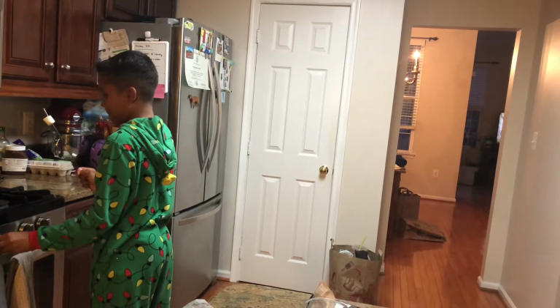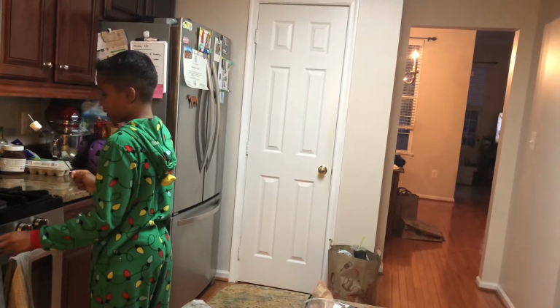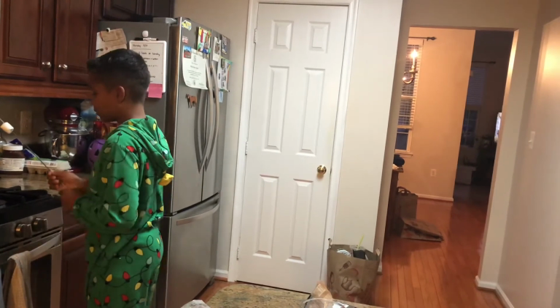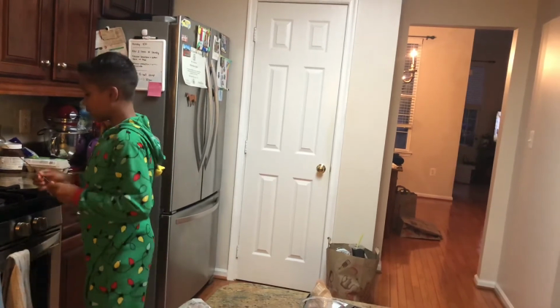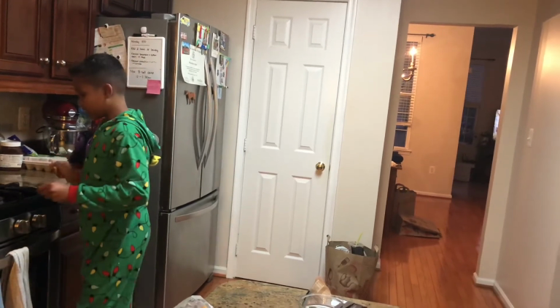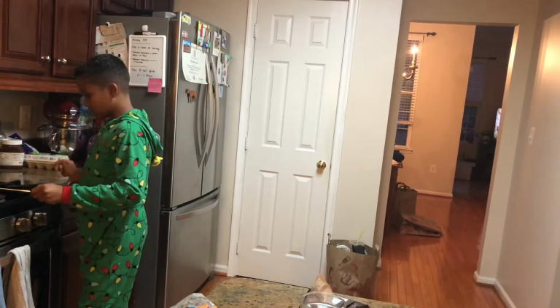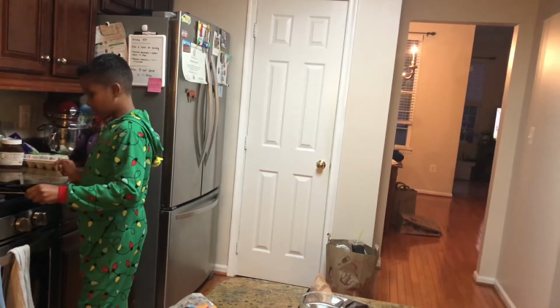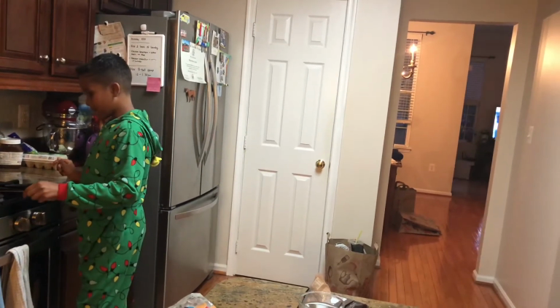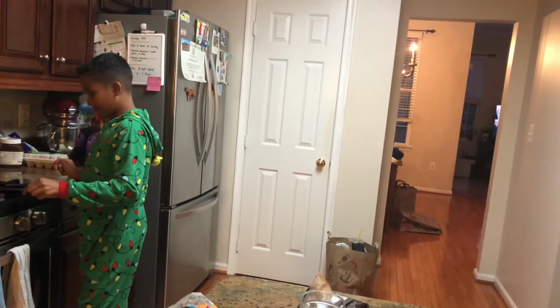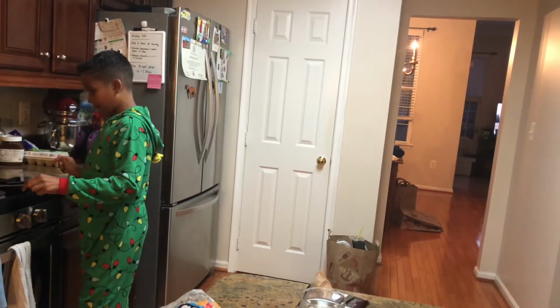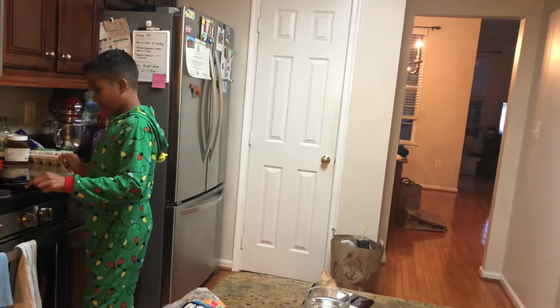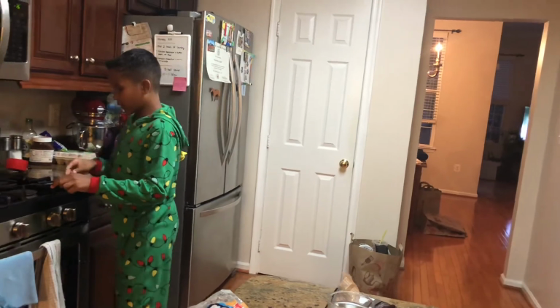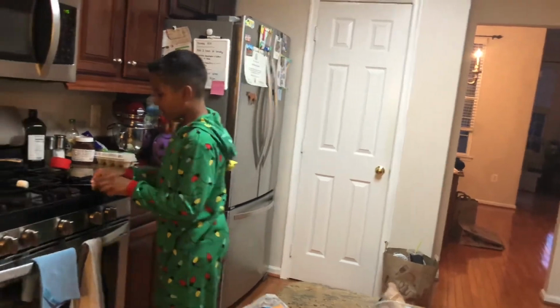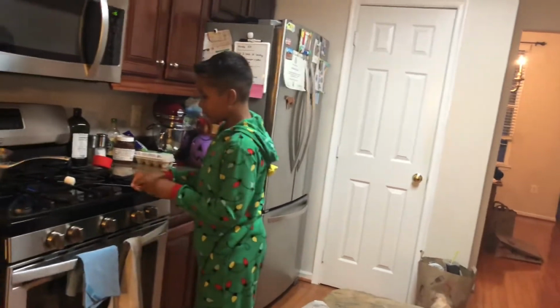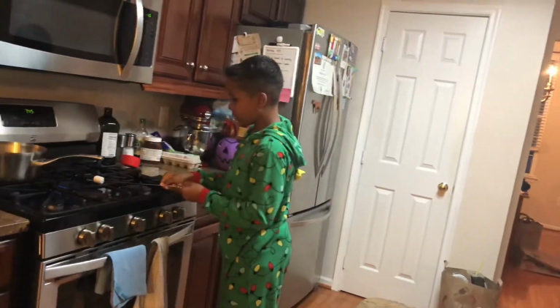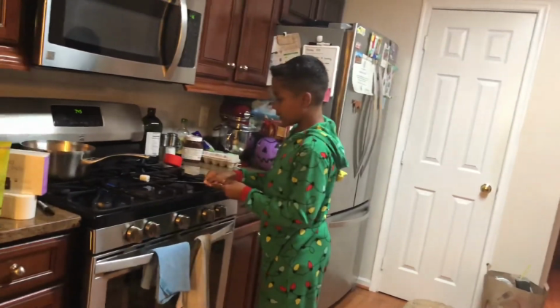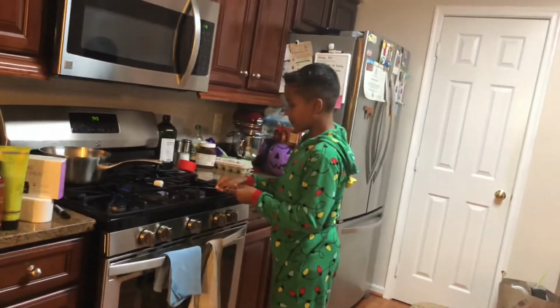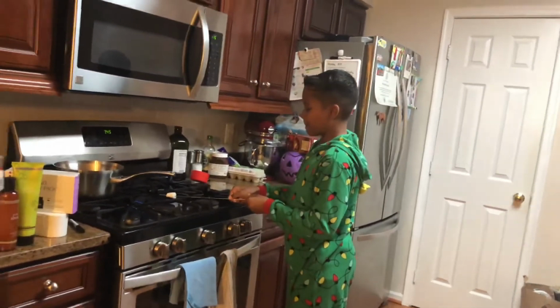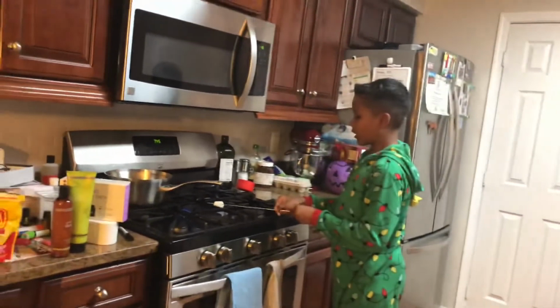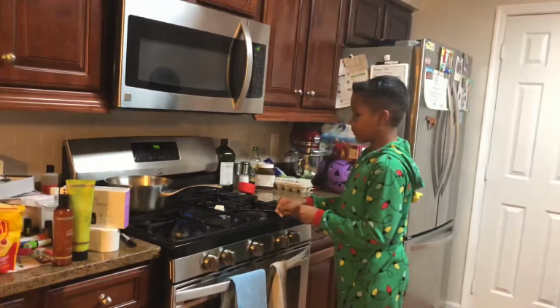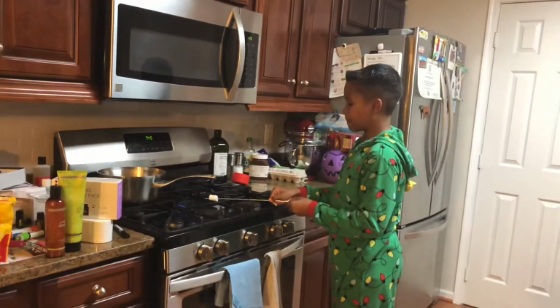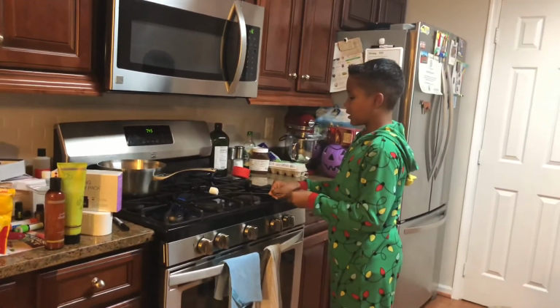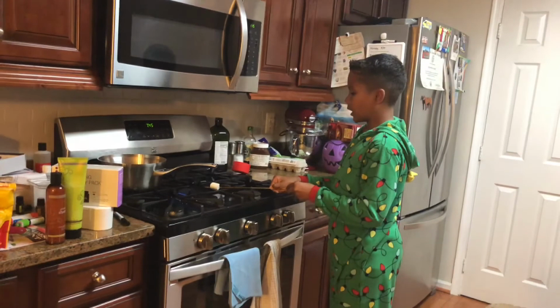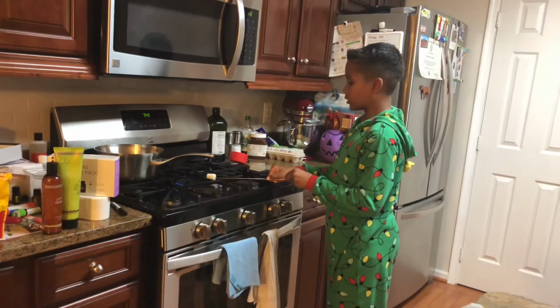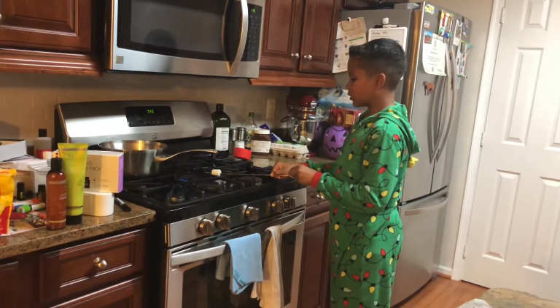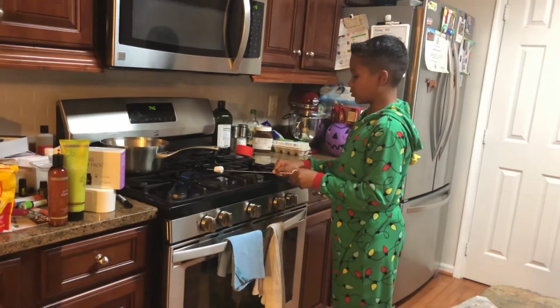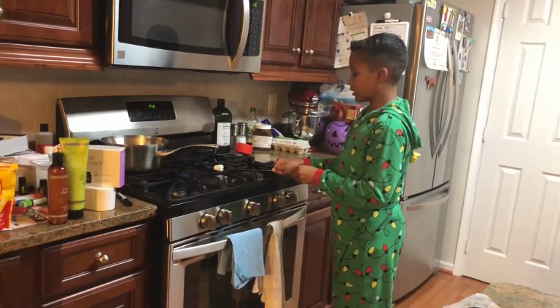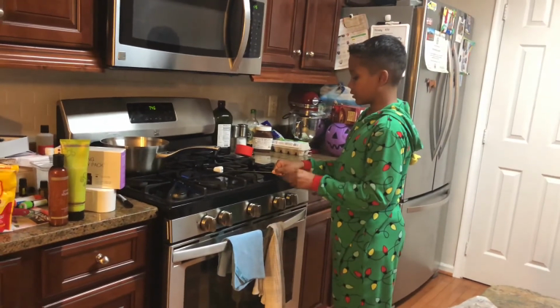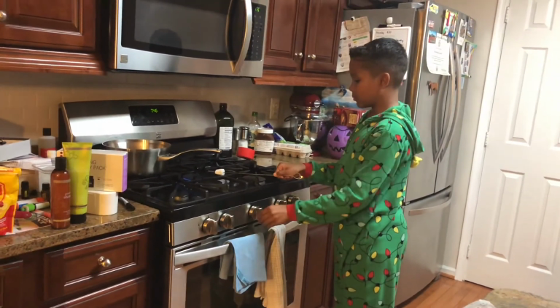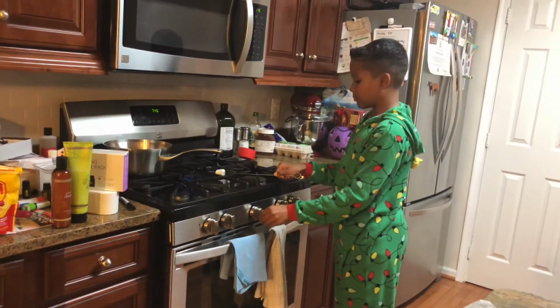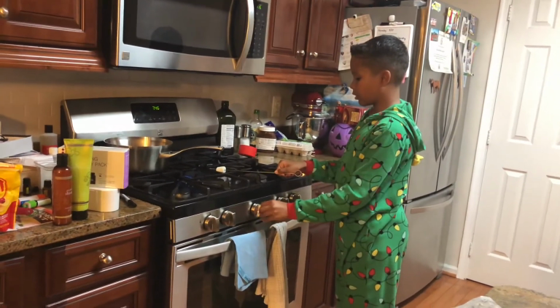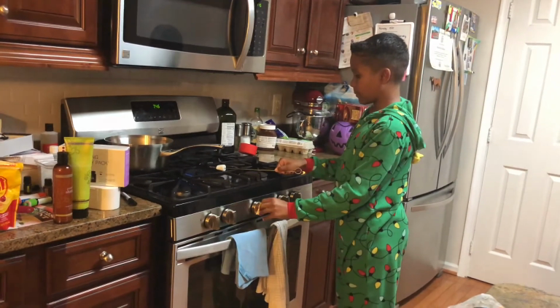Put it on low and just cook it over fire. I don't know exactly how long — do it as long as you like. I'm going to turn it up a bit.